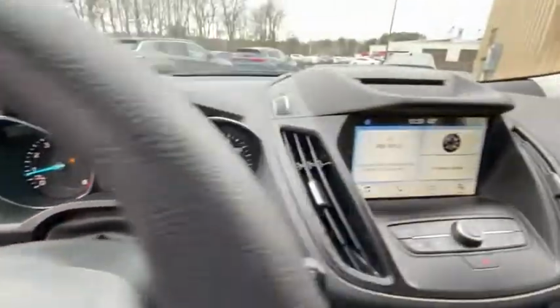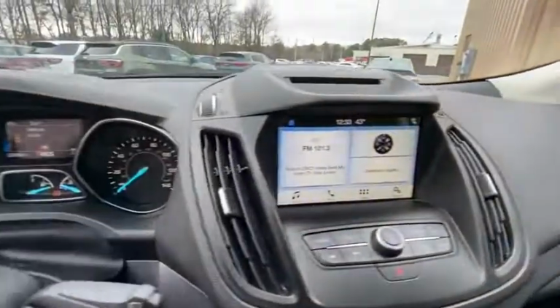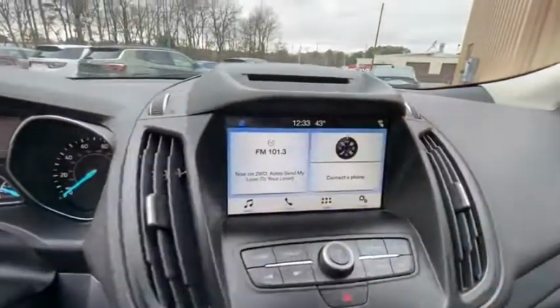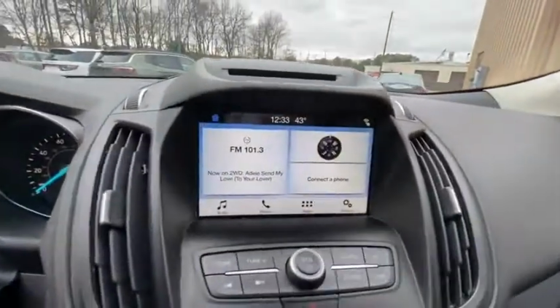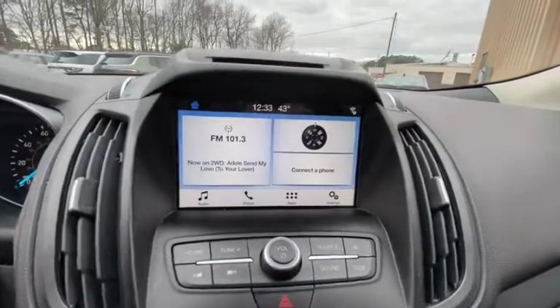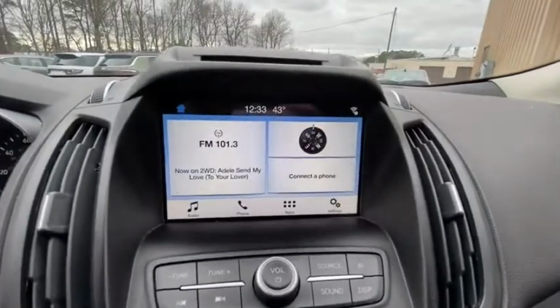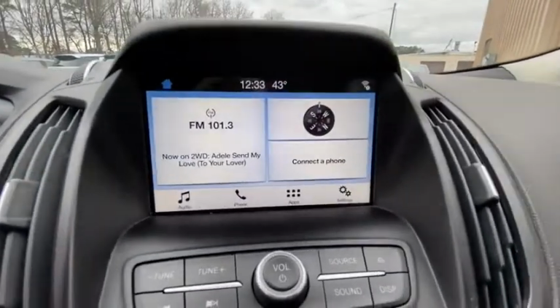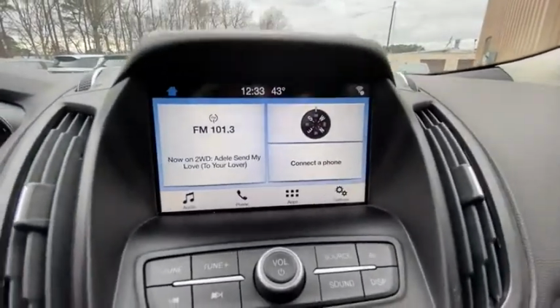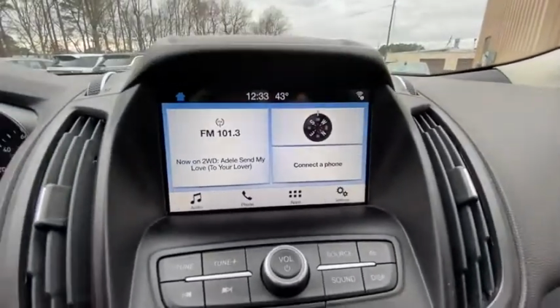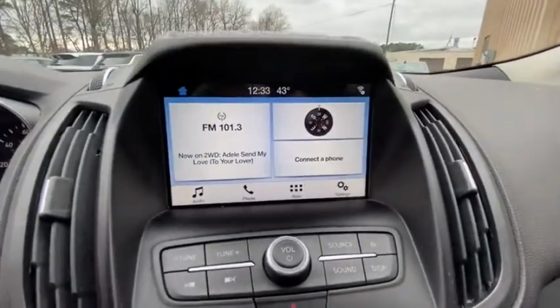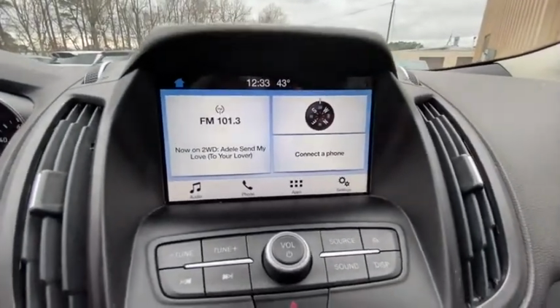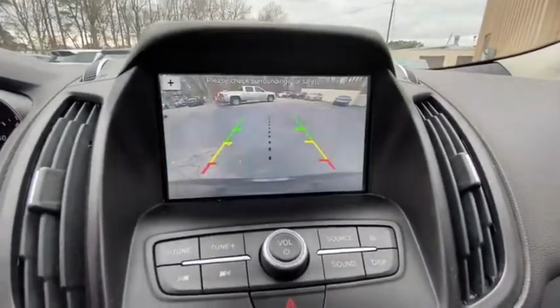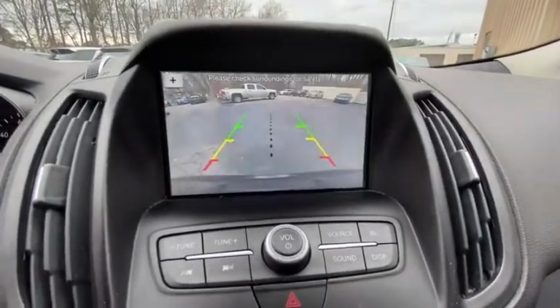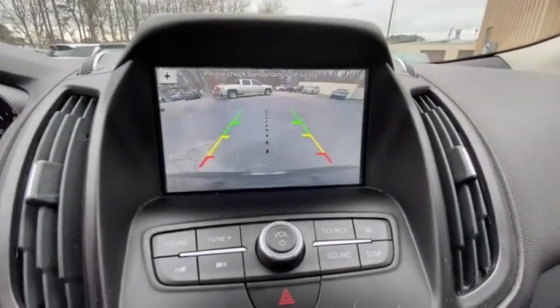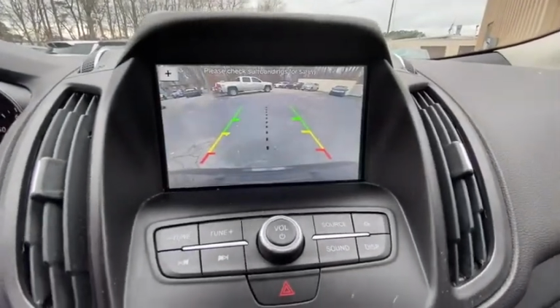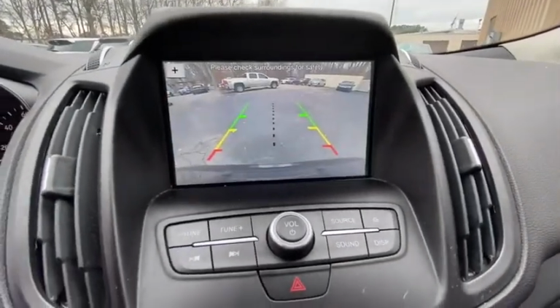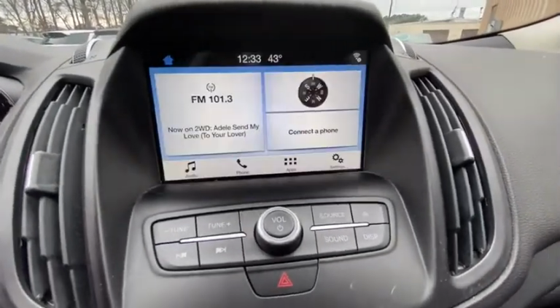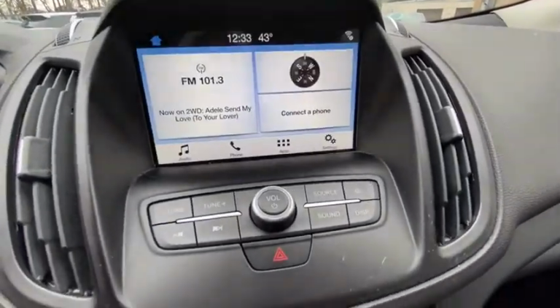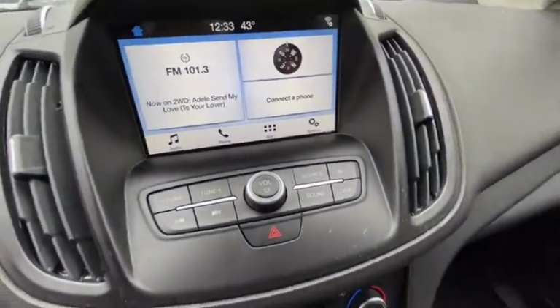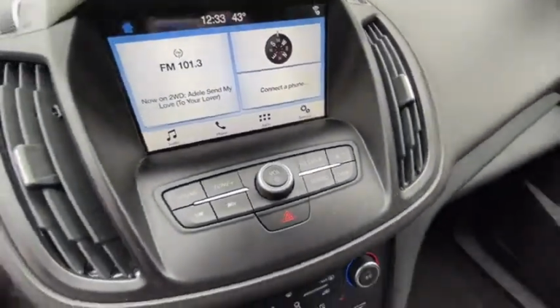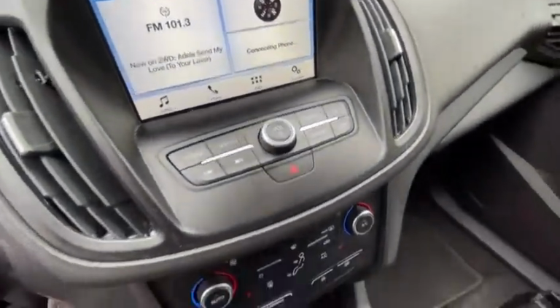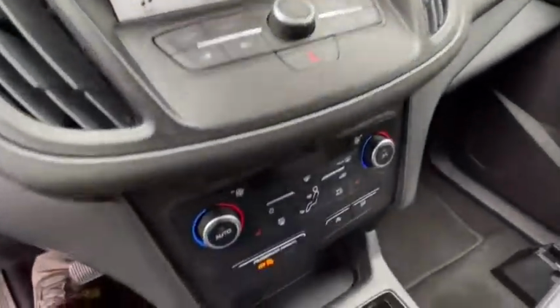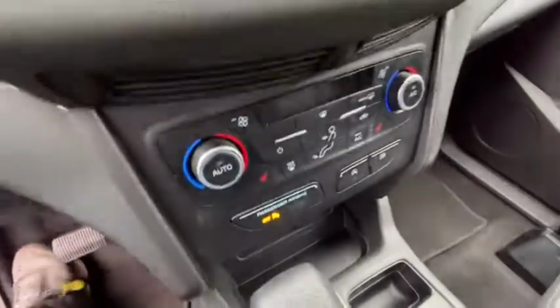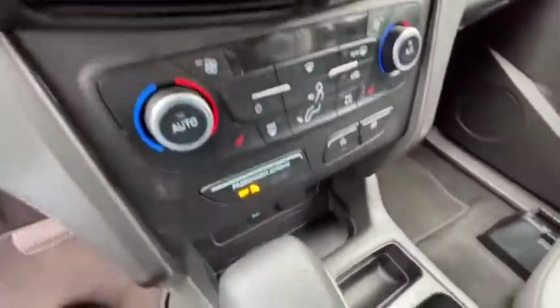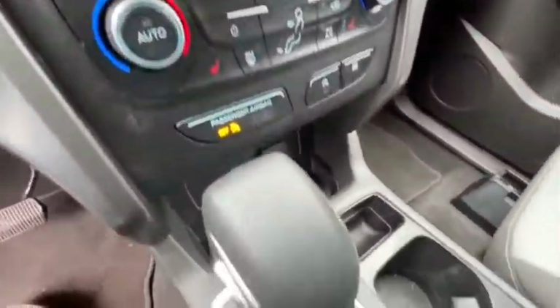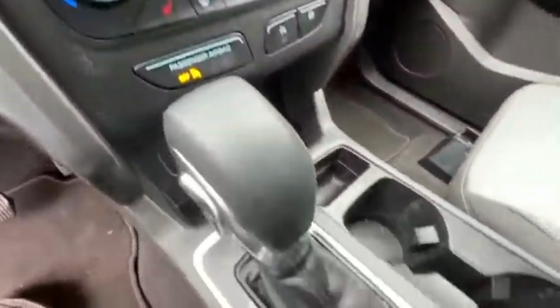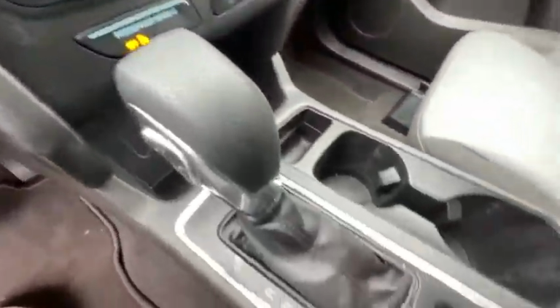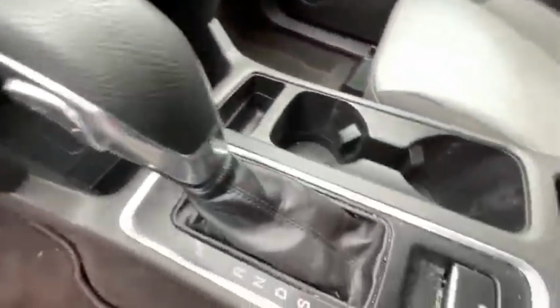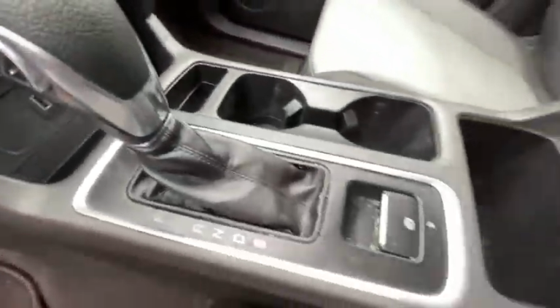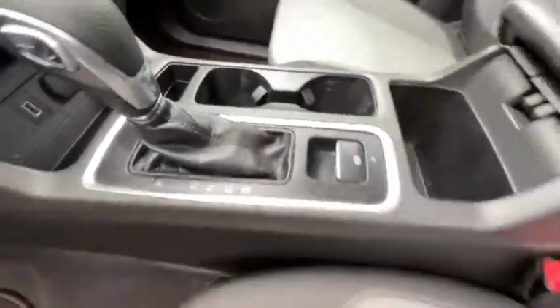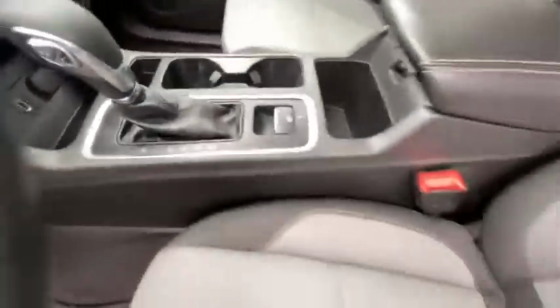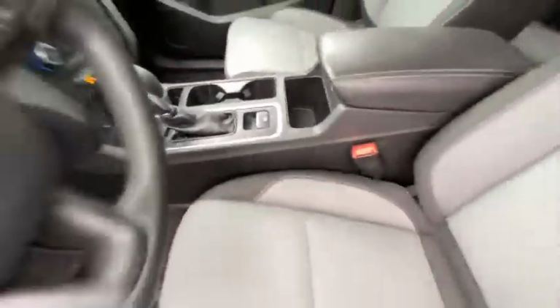CD player, security system, compass, fog light, heated front seat, trip computer, tachometer, panic alarm, overhead console, brake assist.